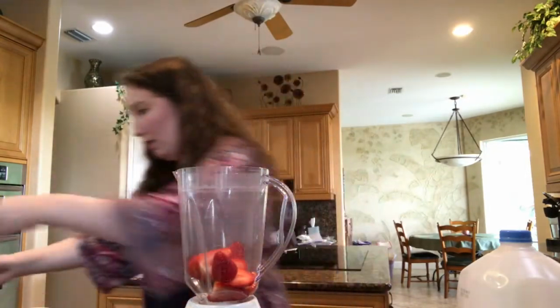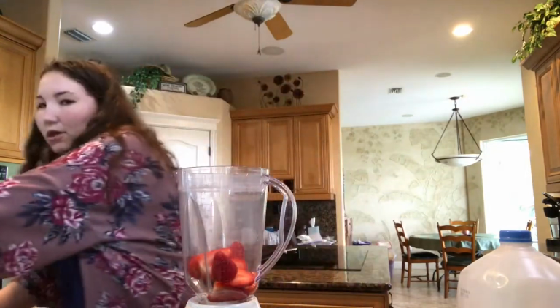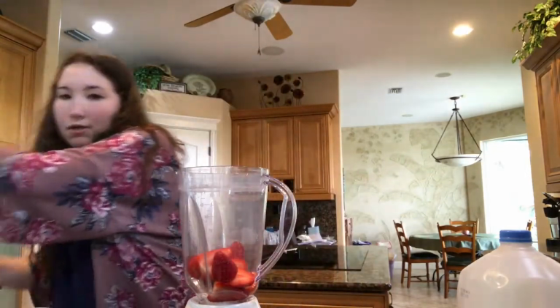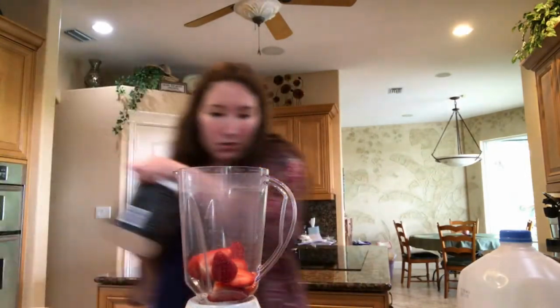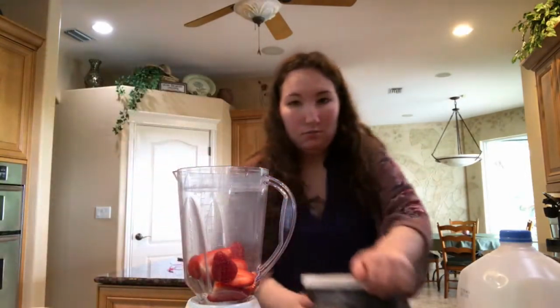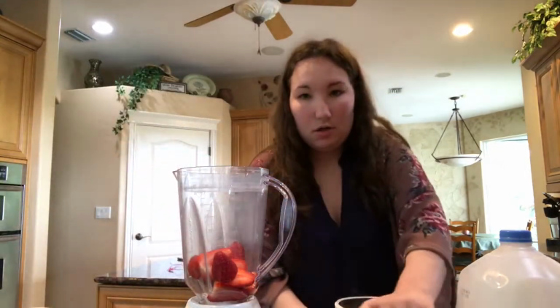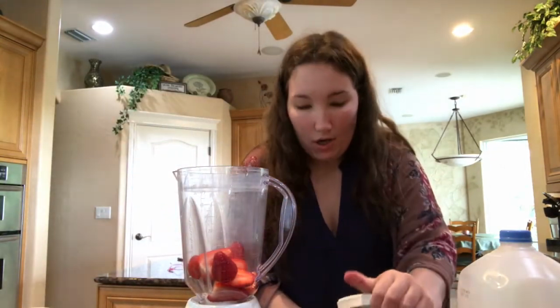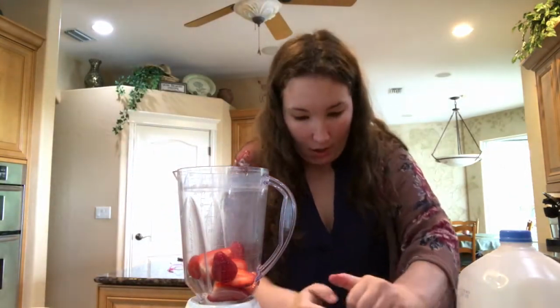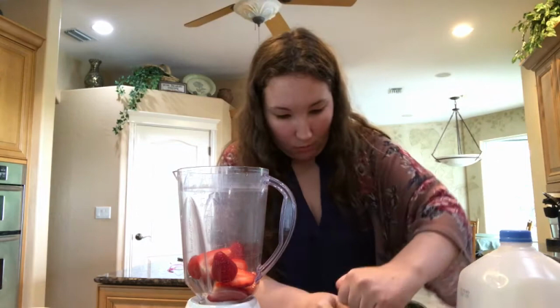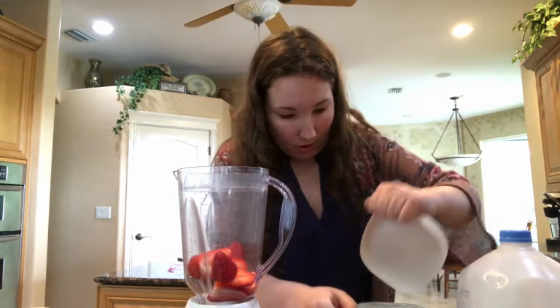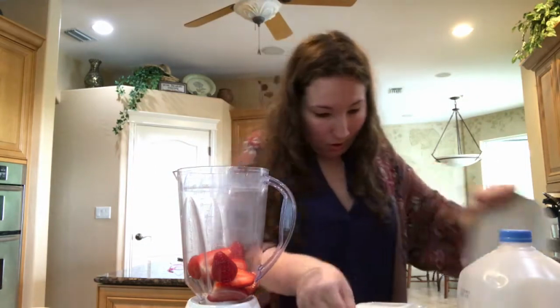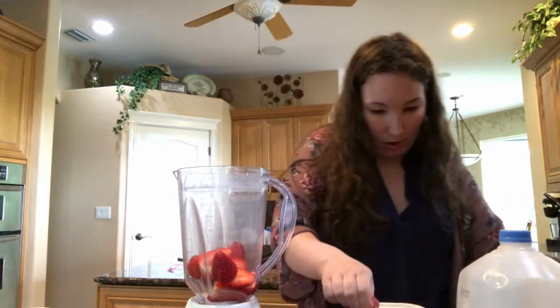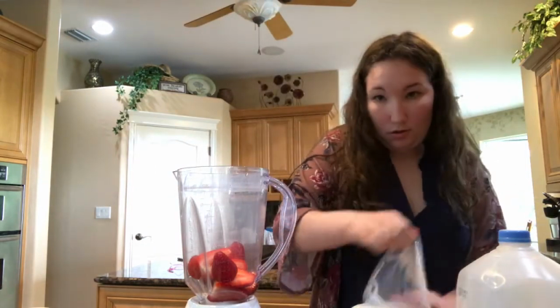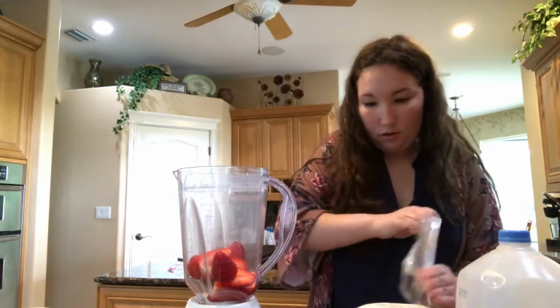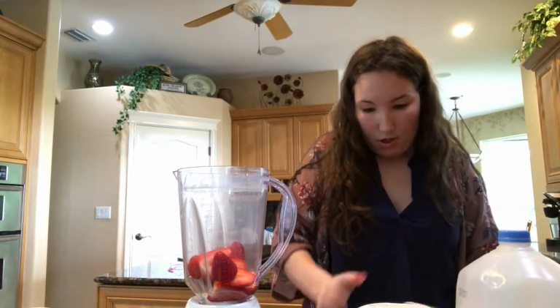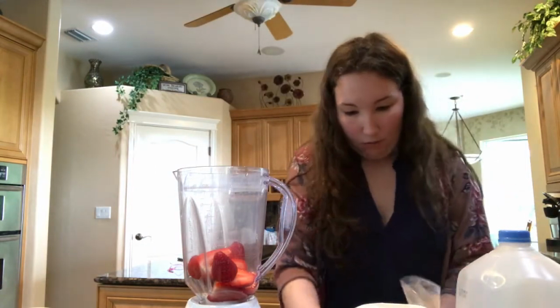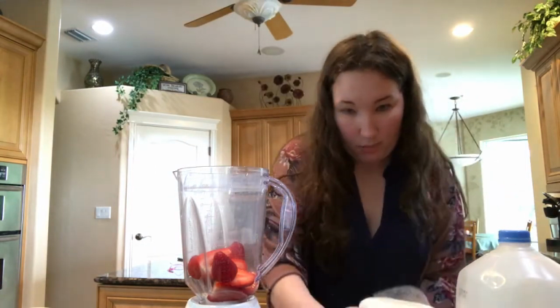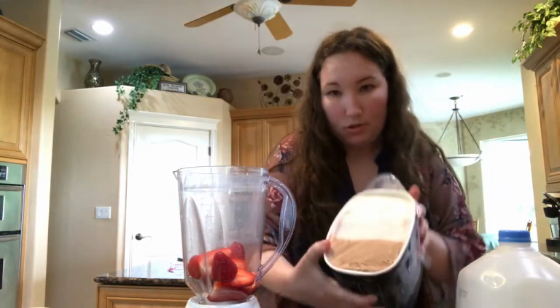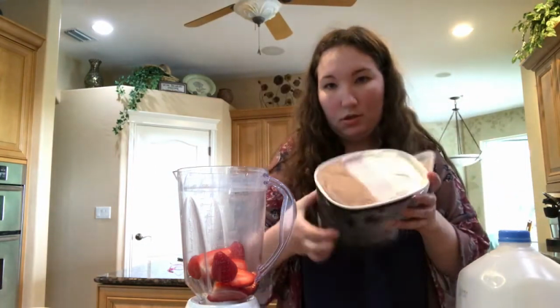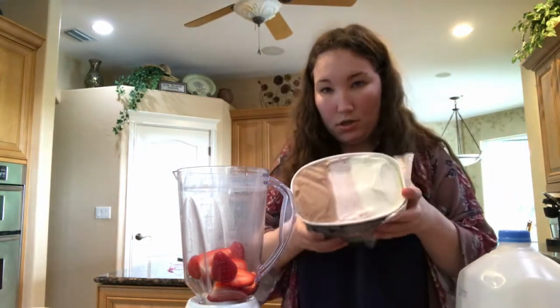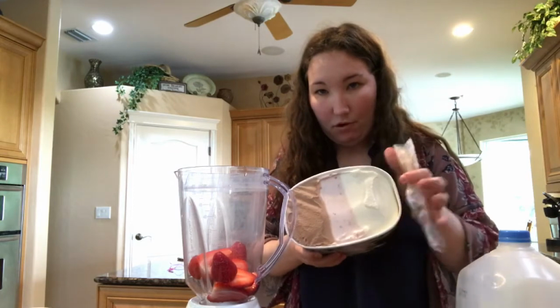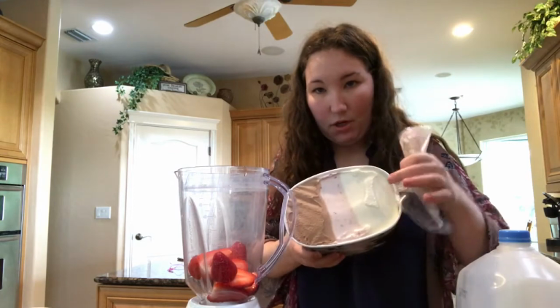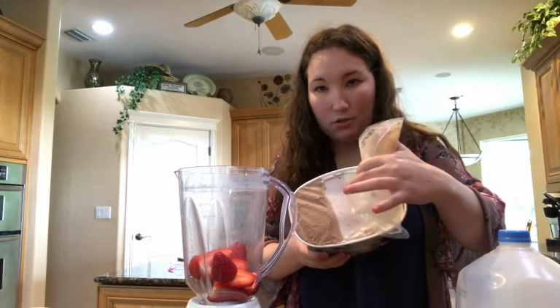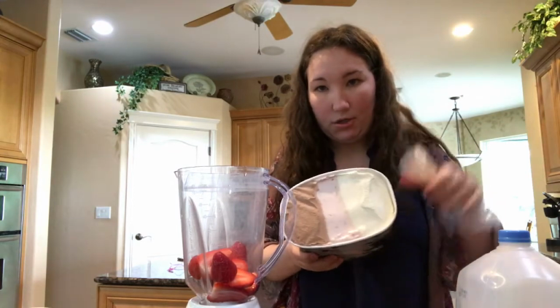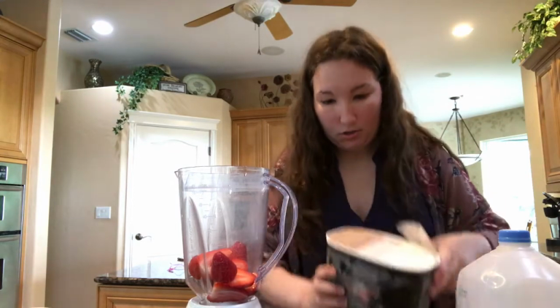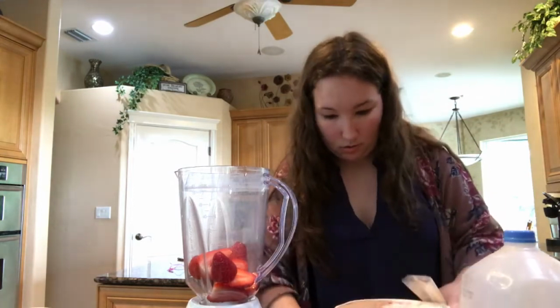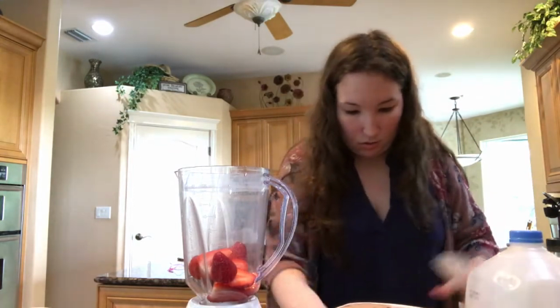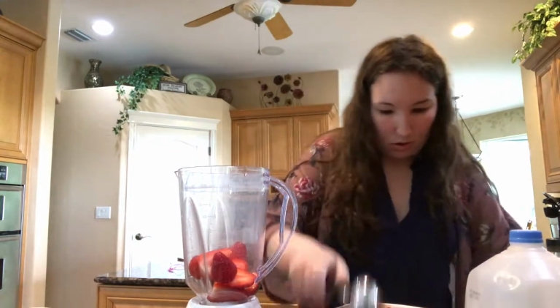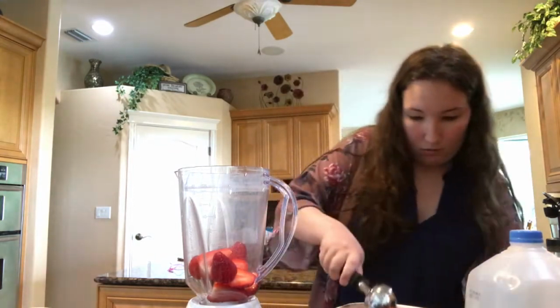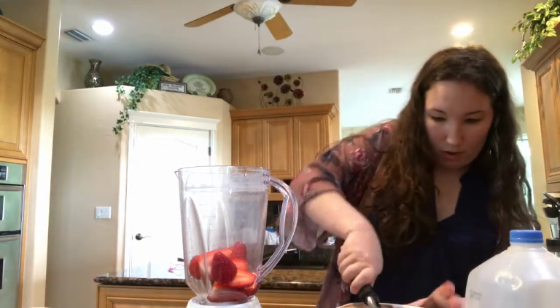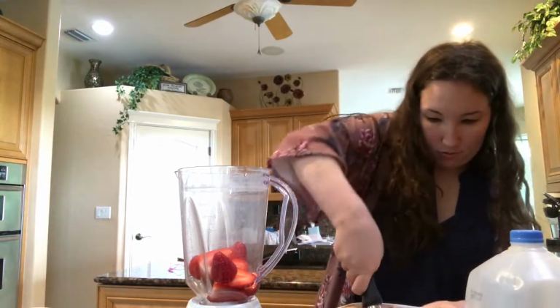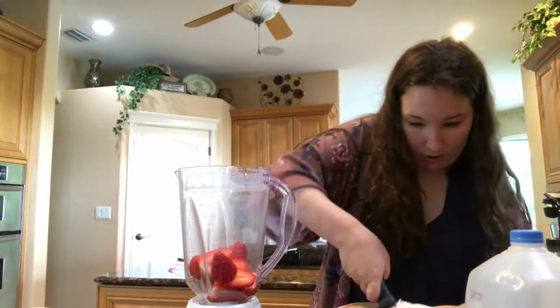Then we're going to add some ice cream. I have Neapolitan ice cream today, and we are going to be using some from the vanilla and strawberry sections, so we'll give a couple of scoops of that.